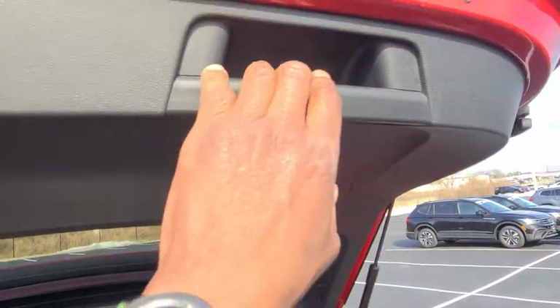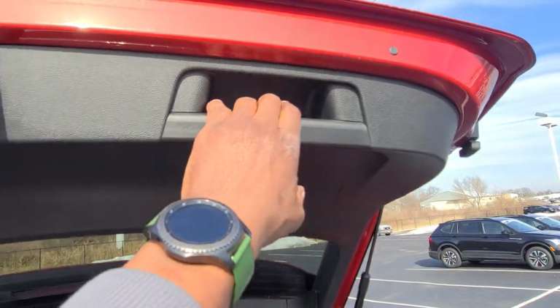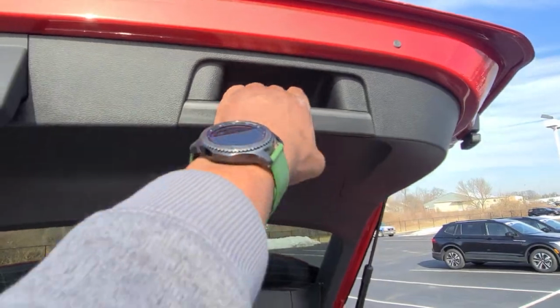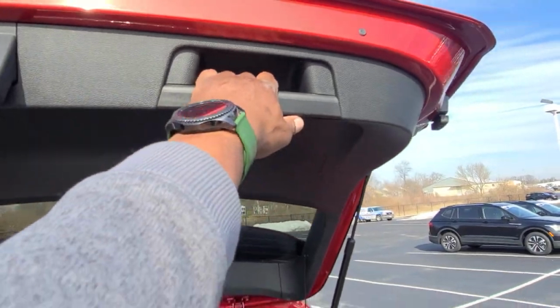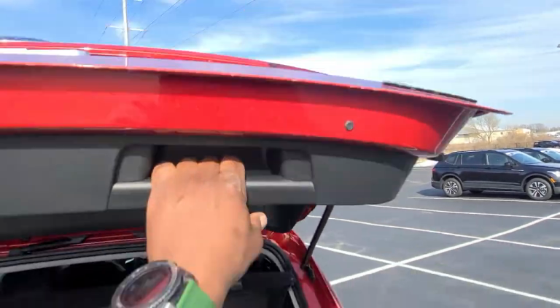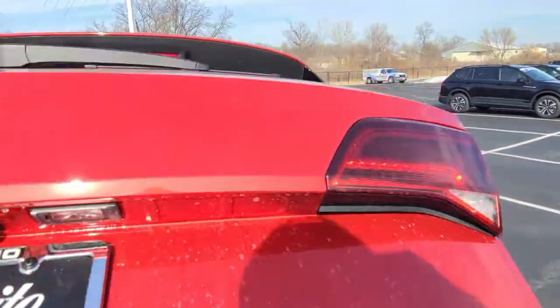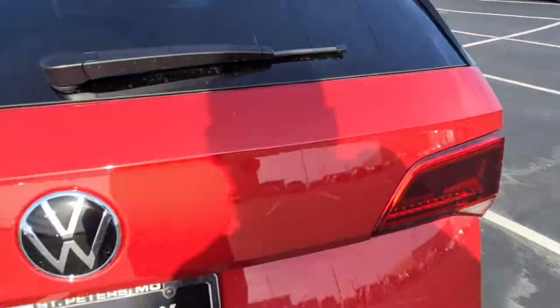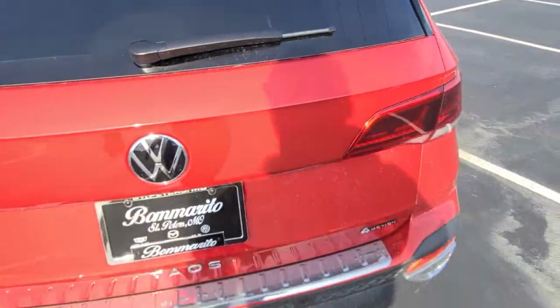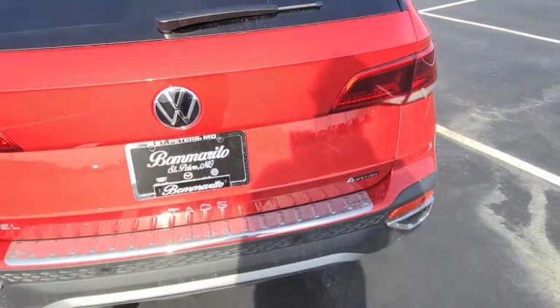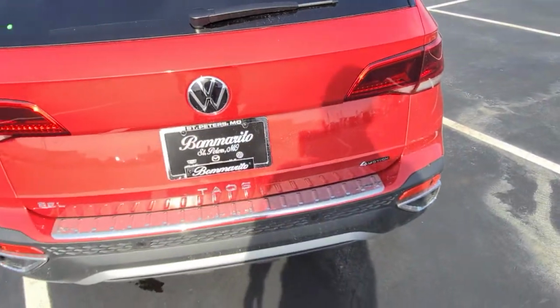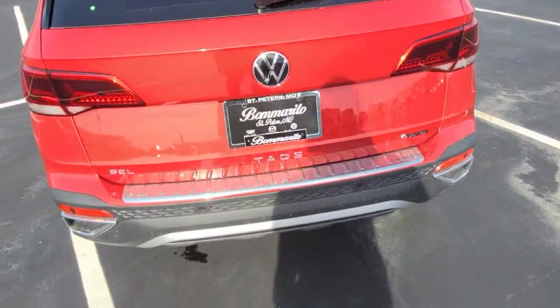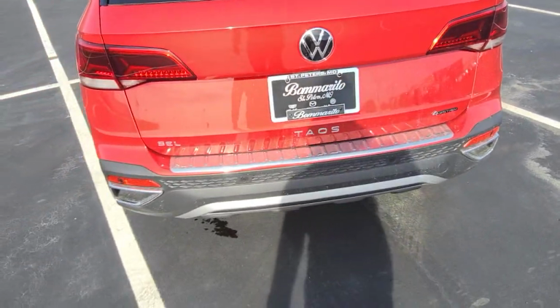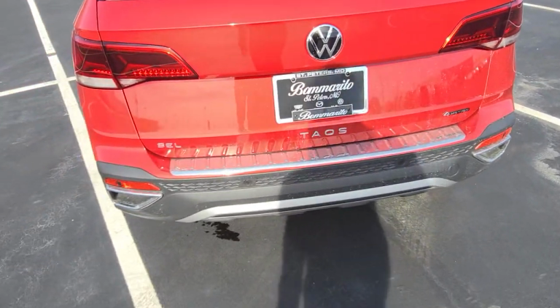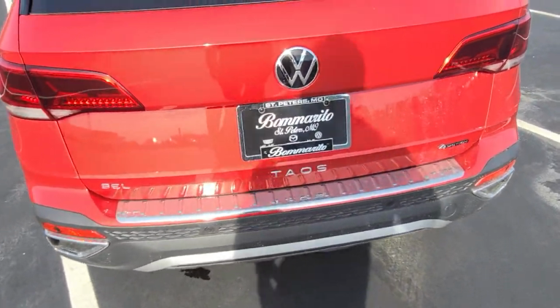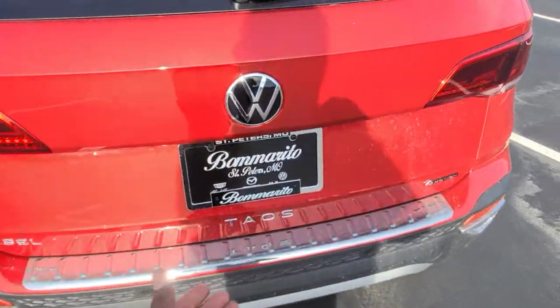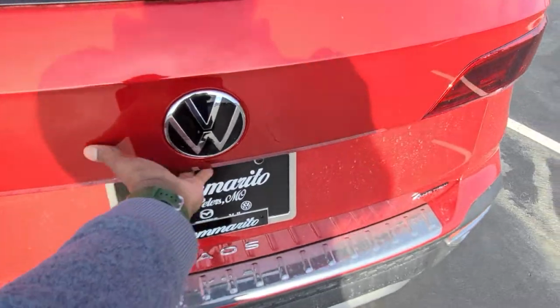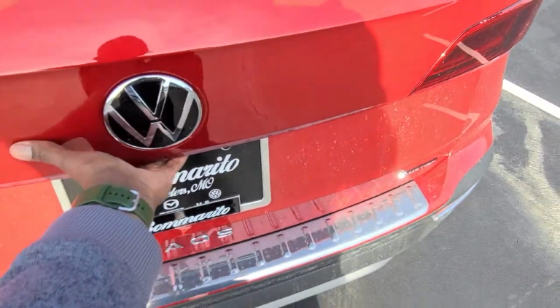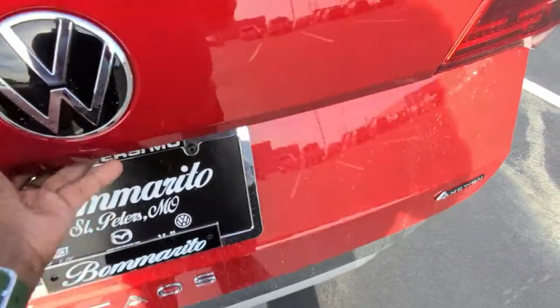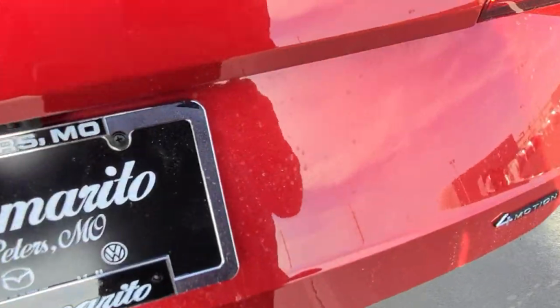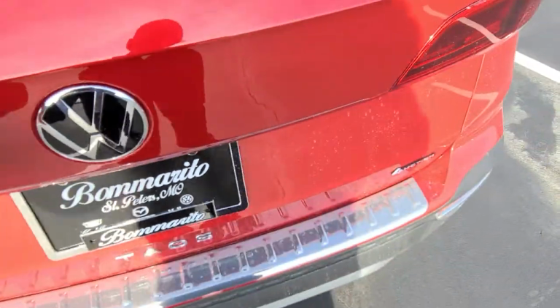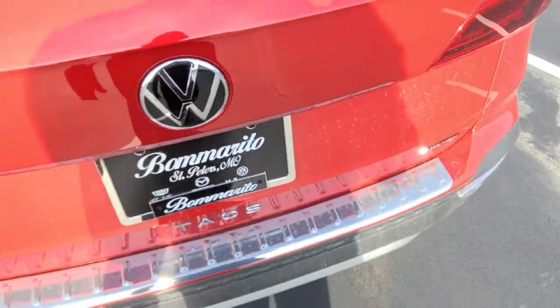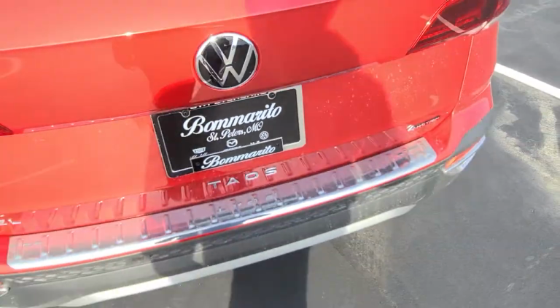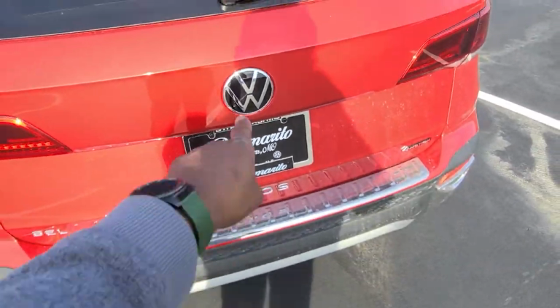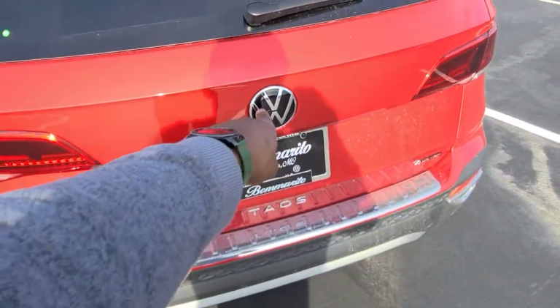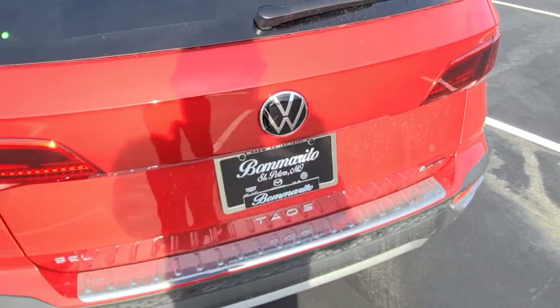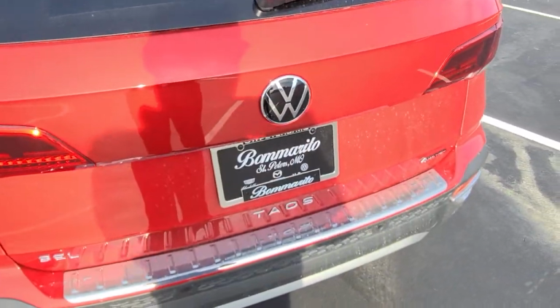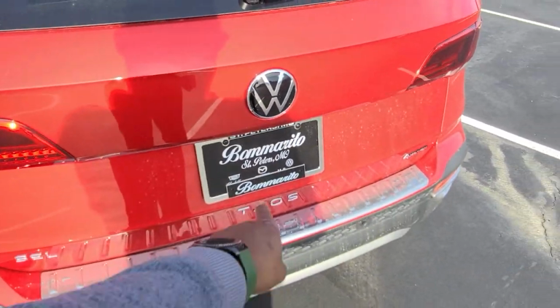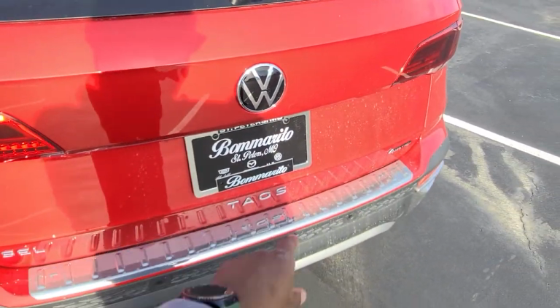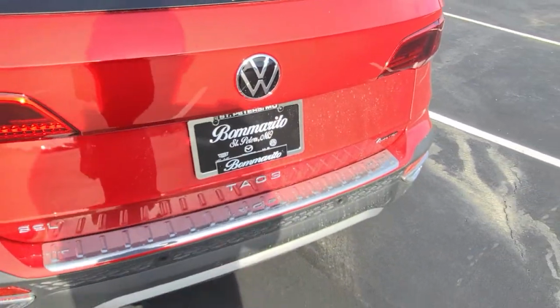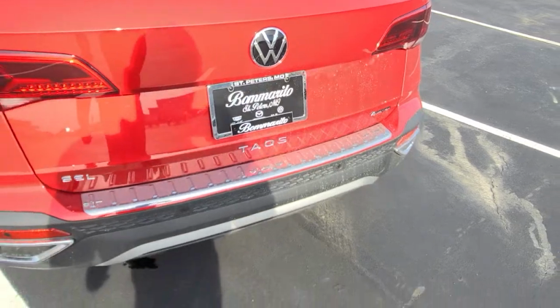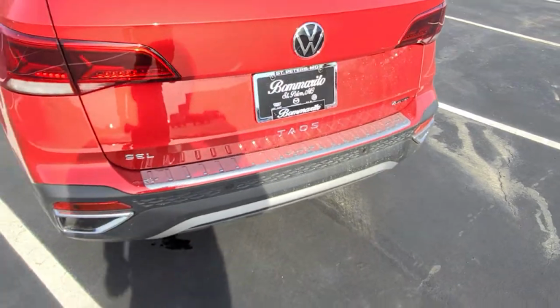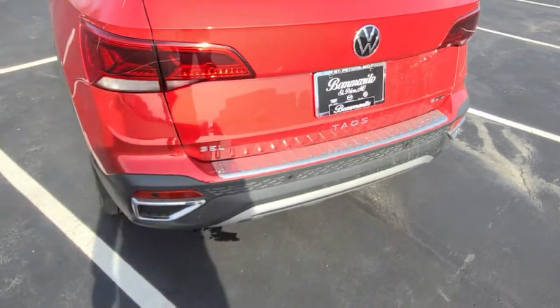Manual liftgate — you just lift up and pull down to close. There's a look at the new Volkswagen logo and the Taos nameplate at the base.